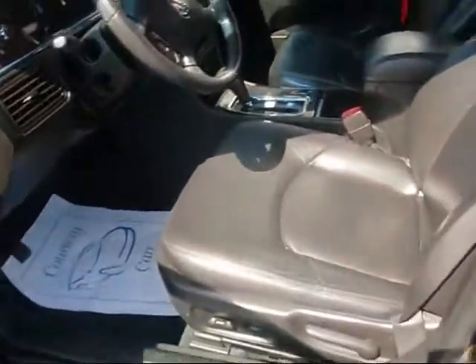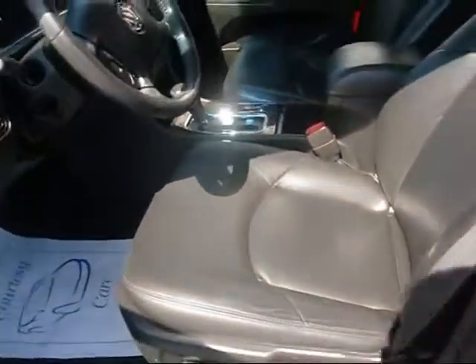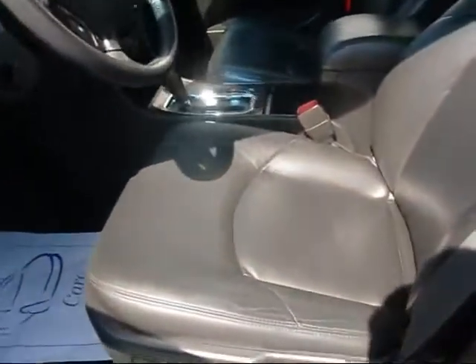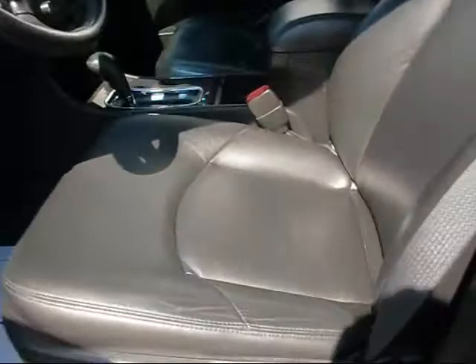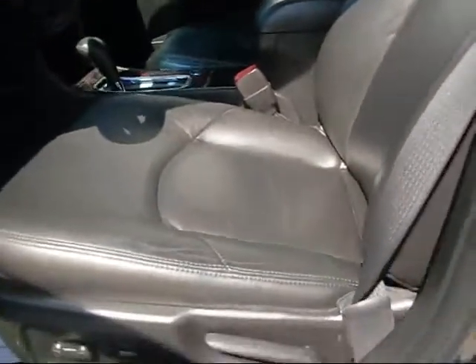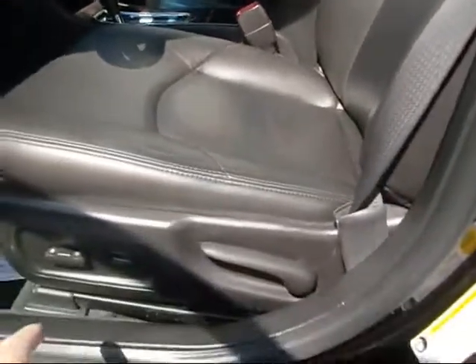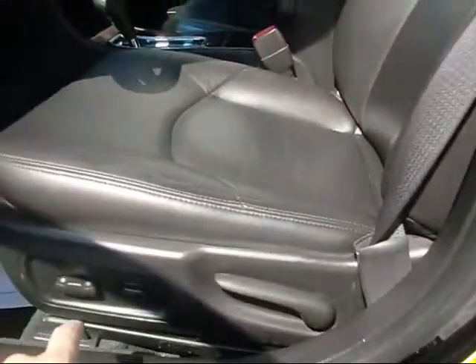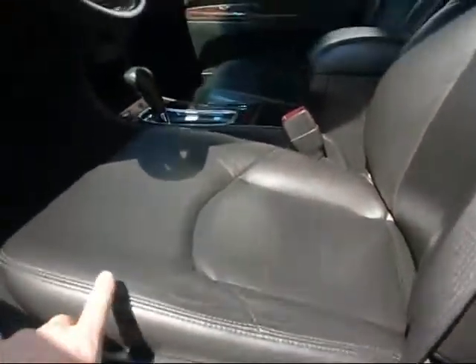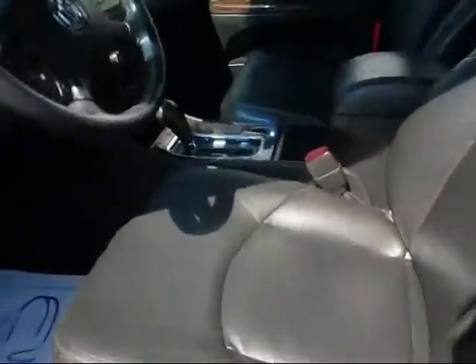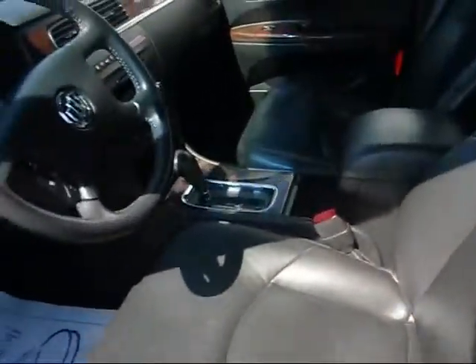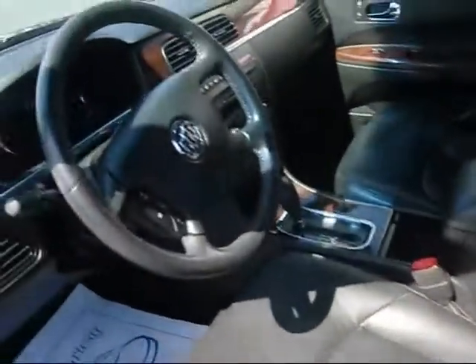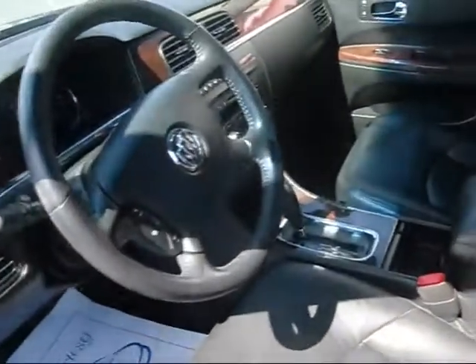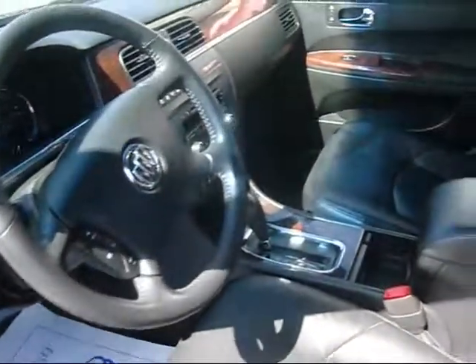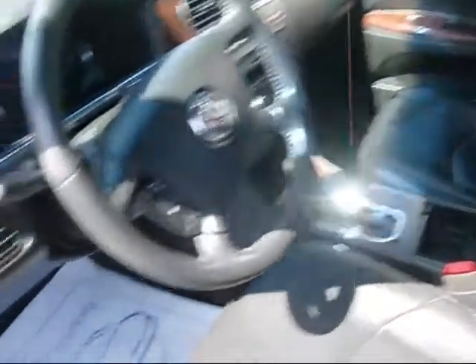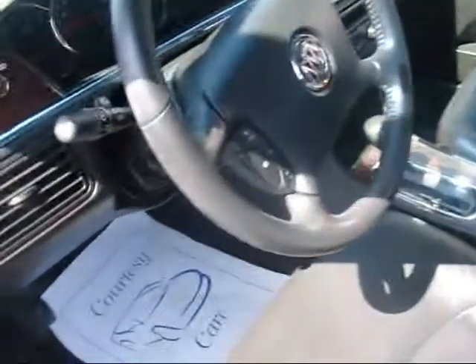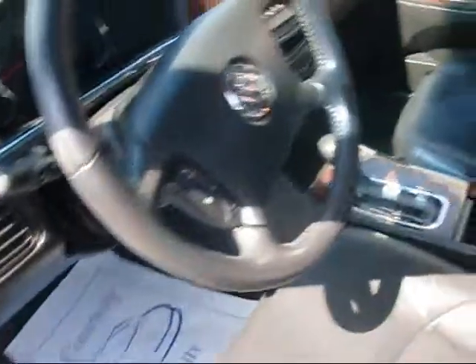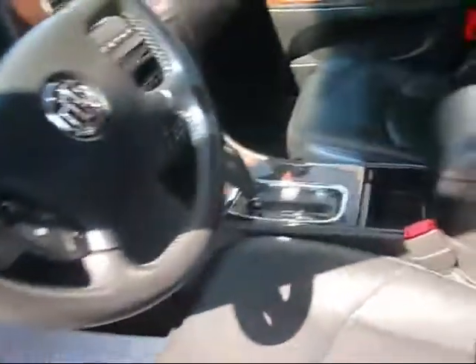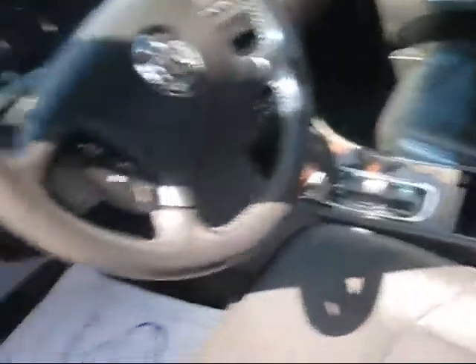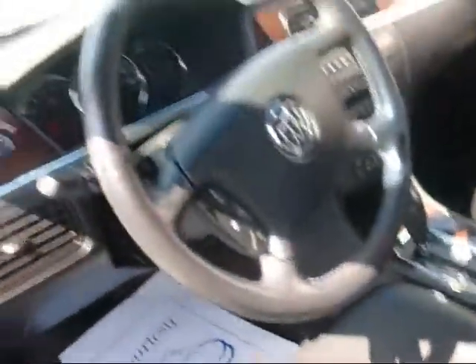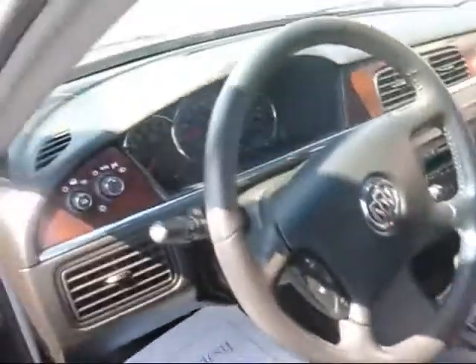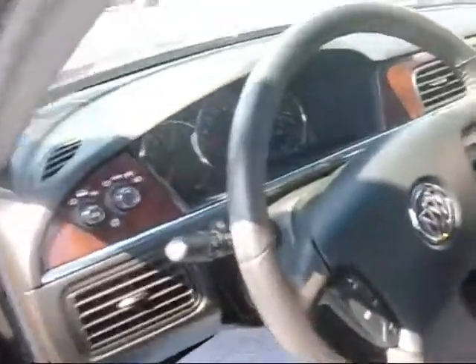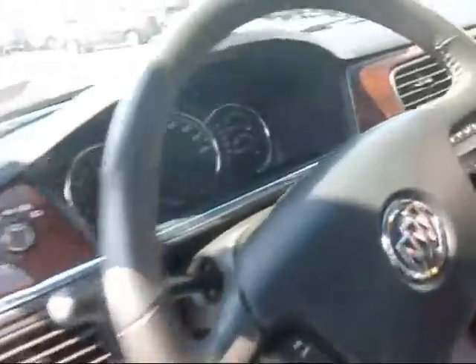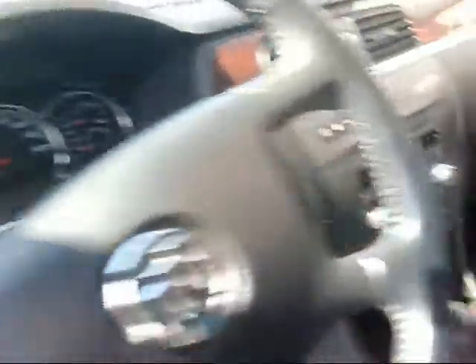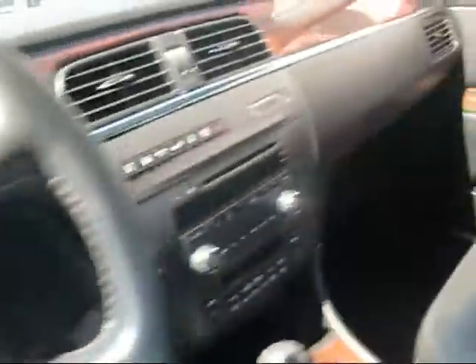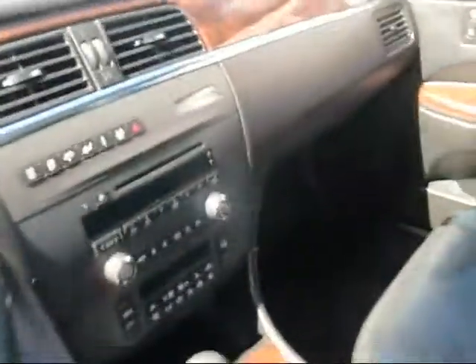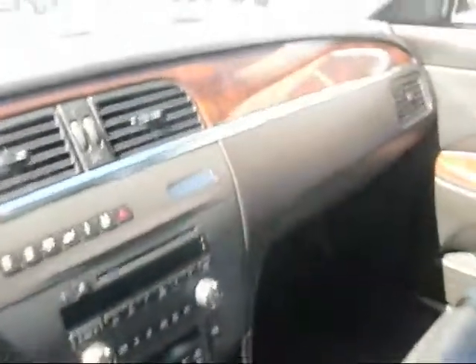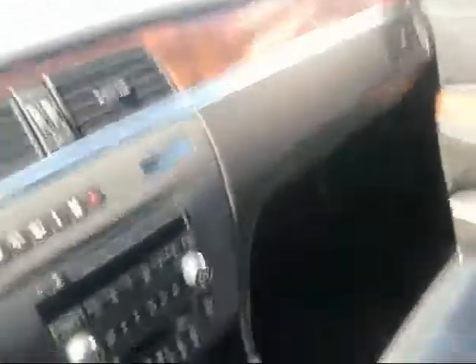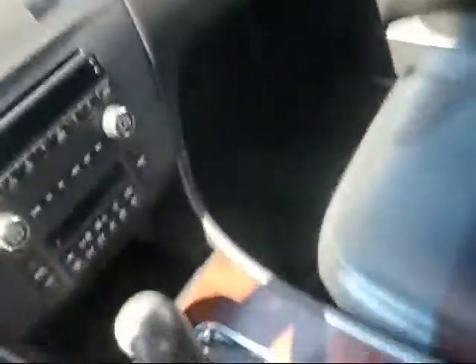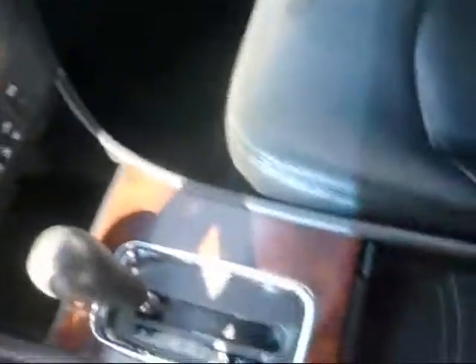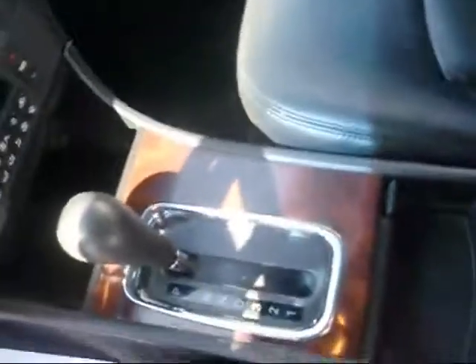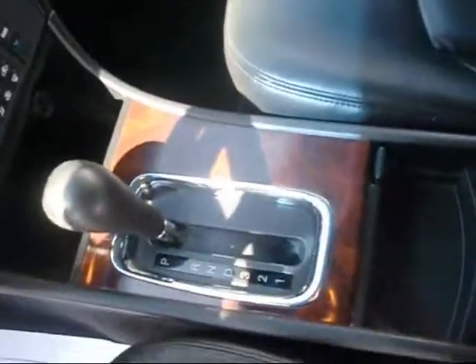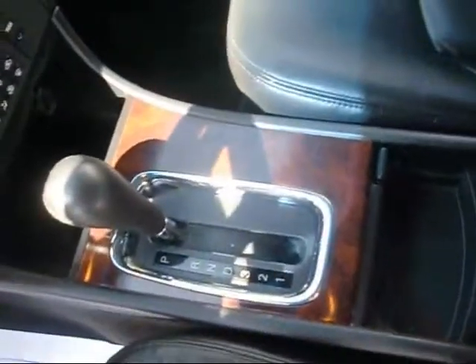This one comes with leather seats — it's a power leather seat. Very nice clean car, with a wood grain dash and wood grain shifter.